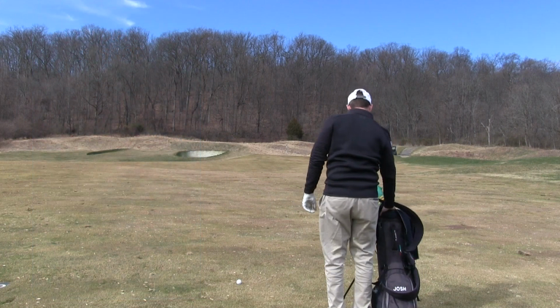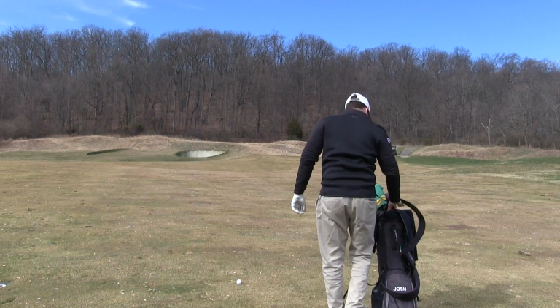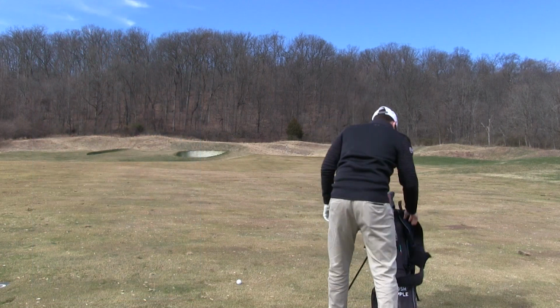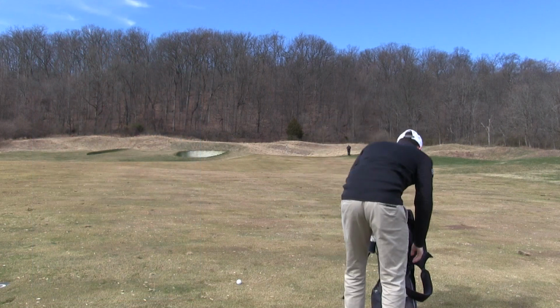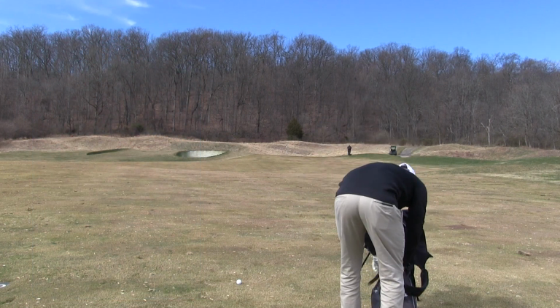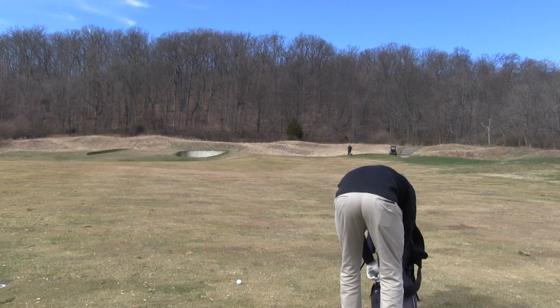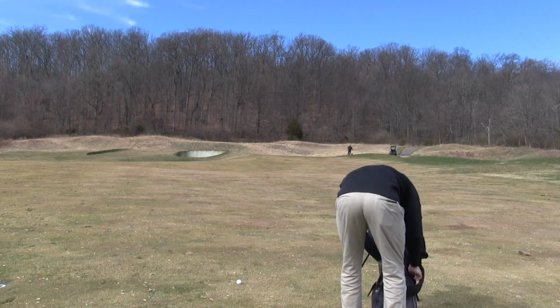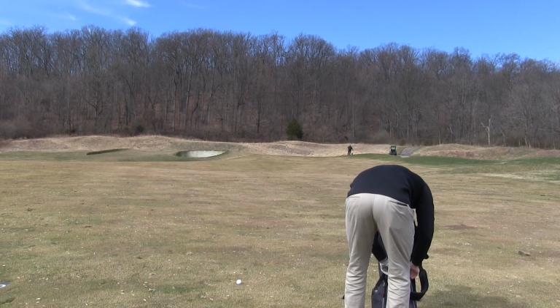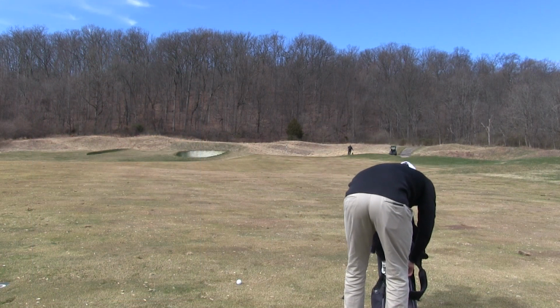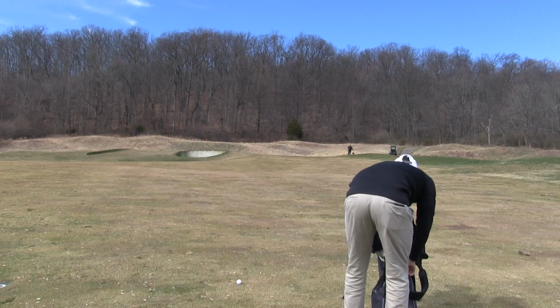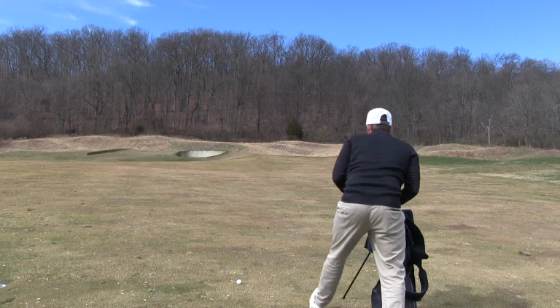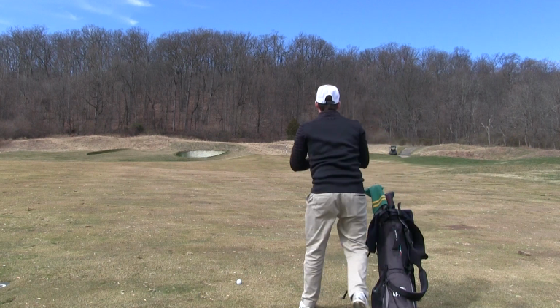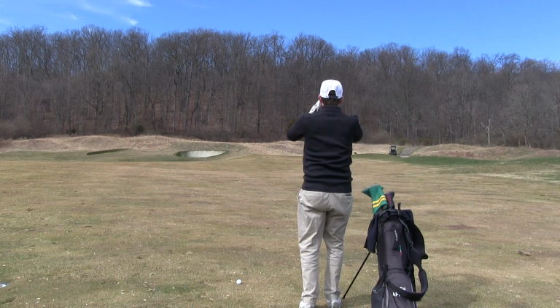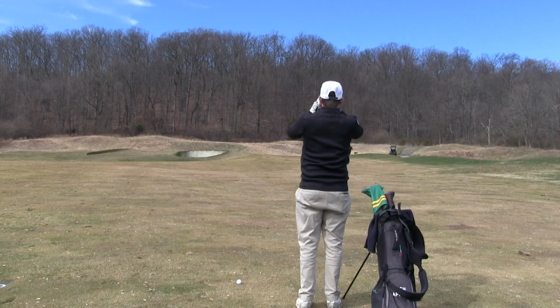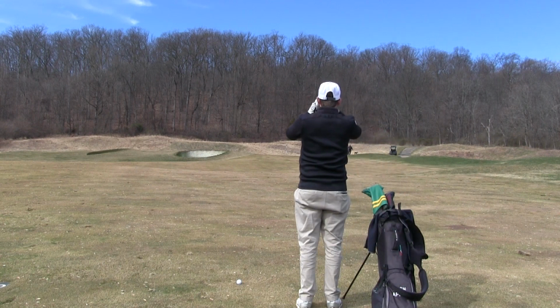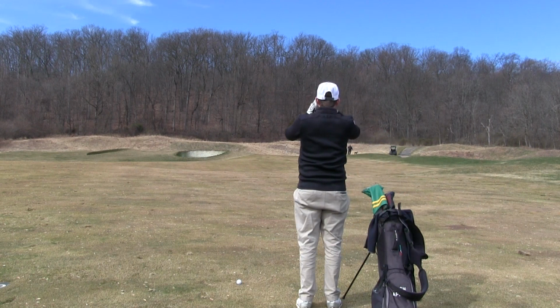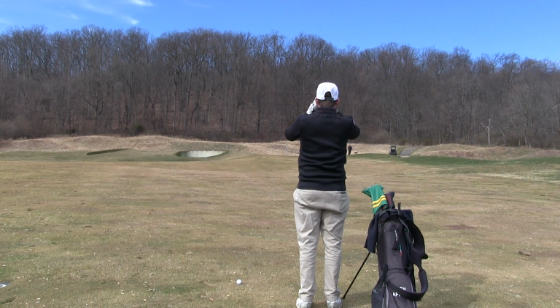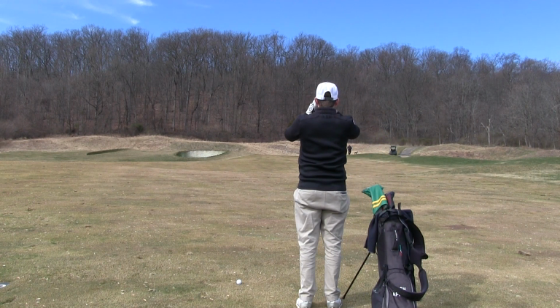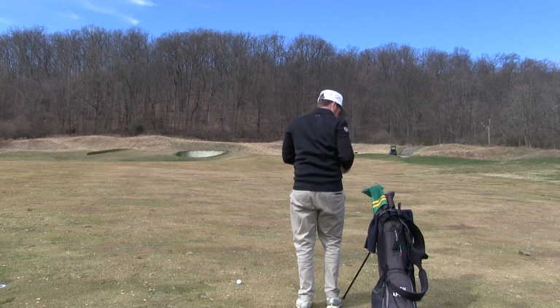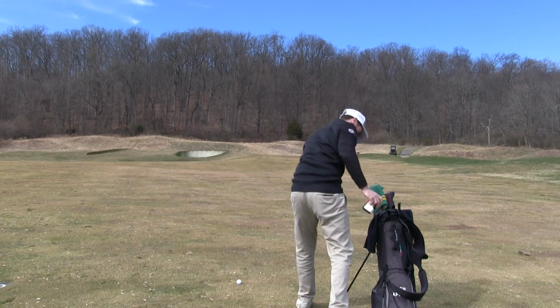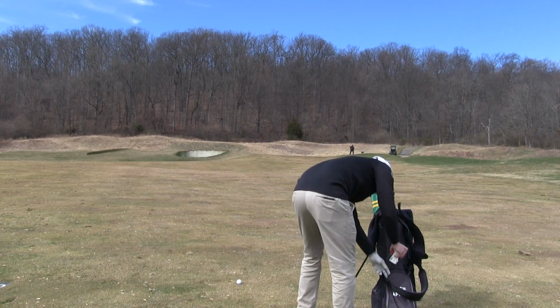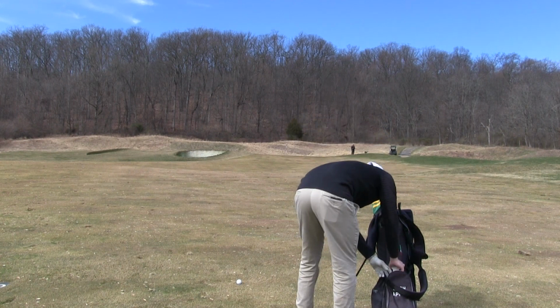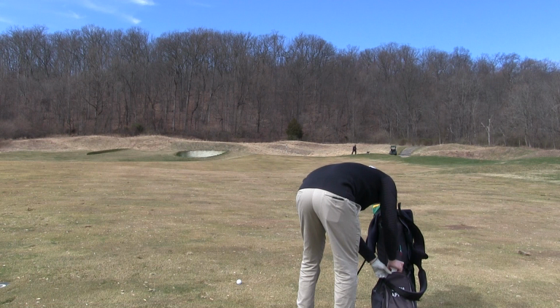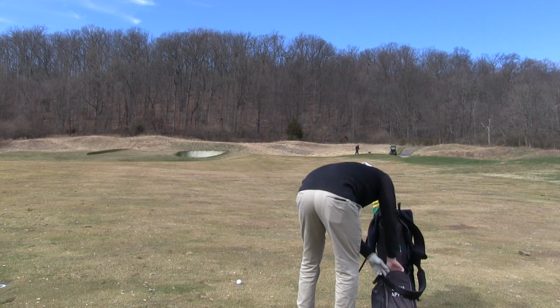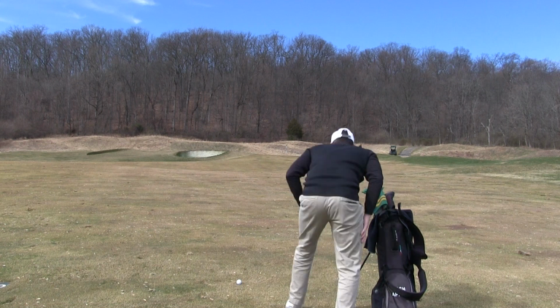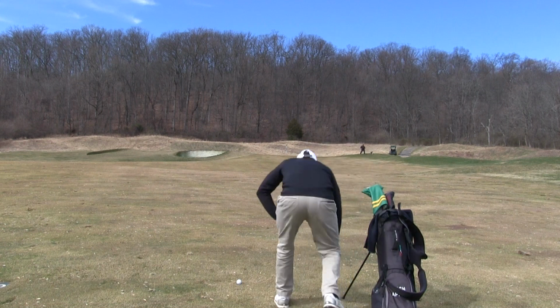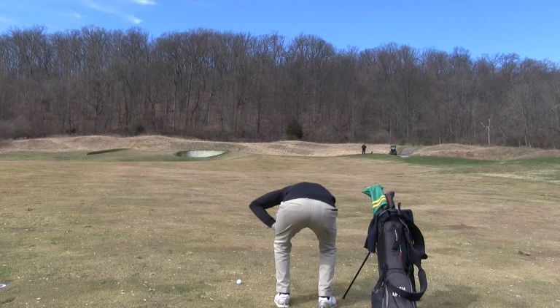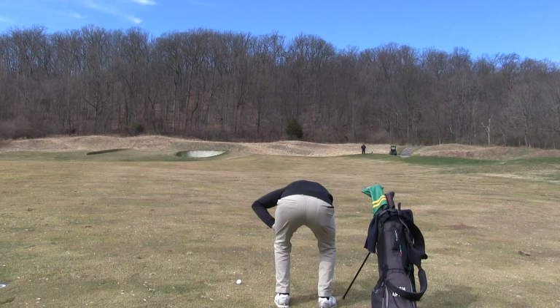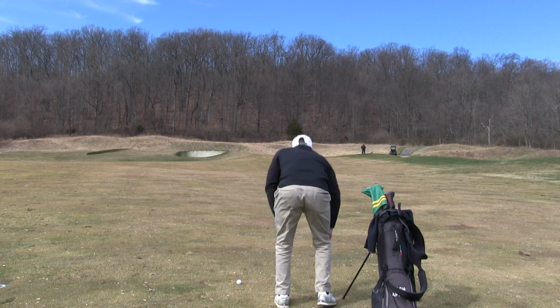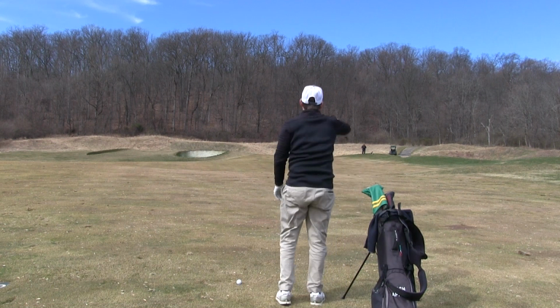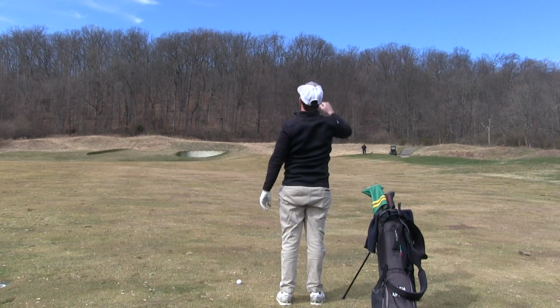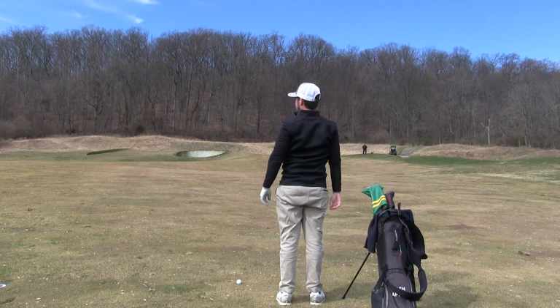Hey everybody, Josh Apple here with the Raspberry Golf Academy. Today we're going to learn how to plan a golf shot. It's going to be a three-part video — this one covers planning, and we'll go into execution and then review in future videos. But let's start with planning.